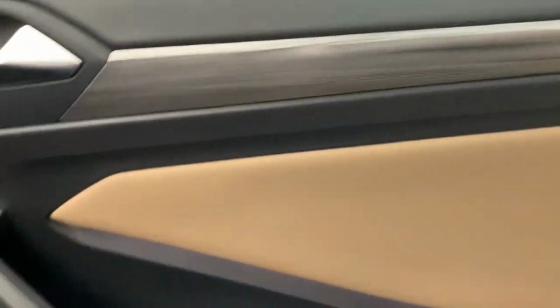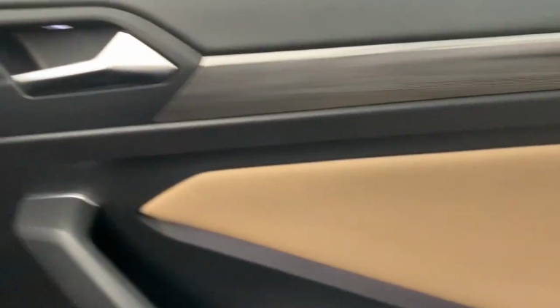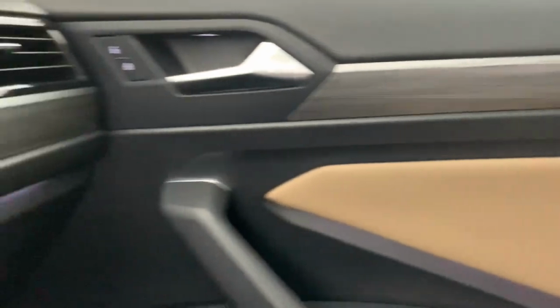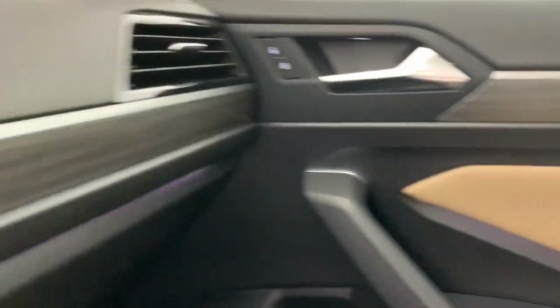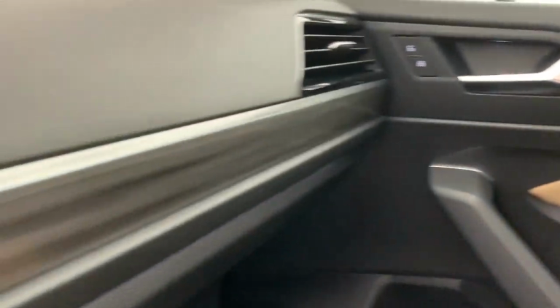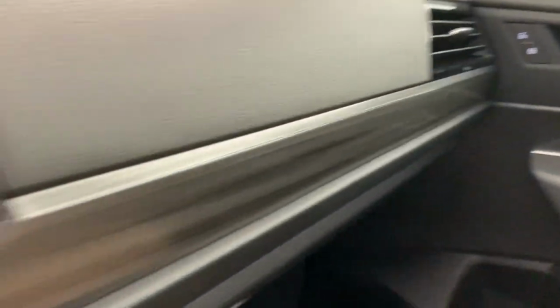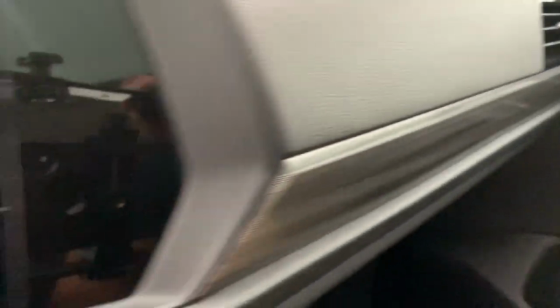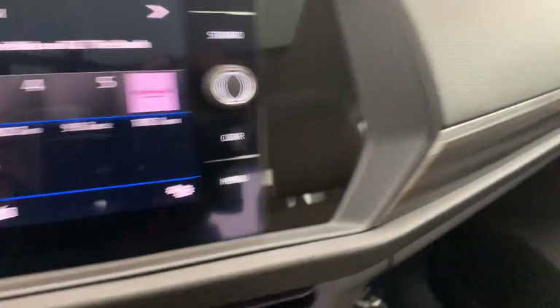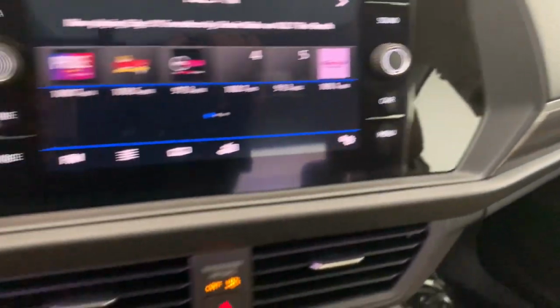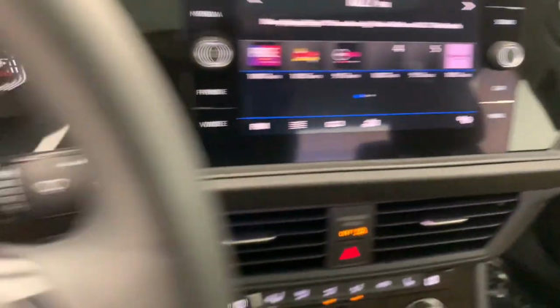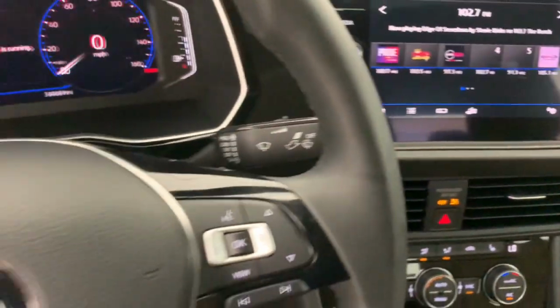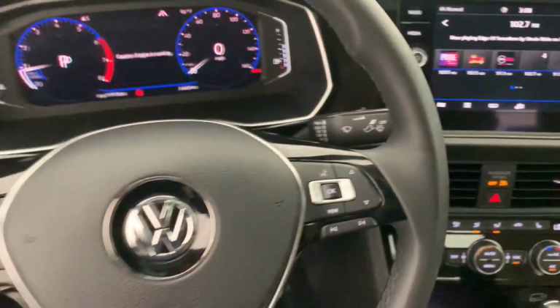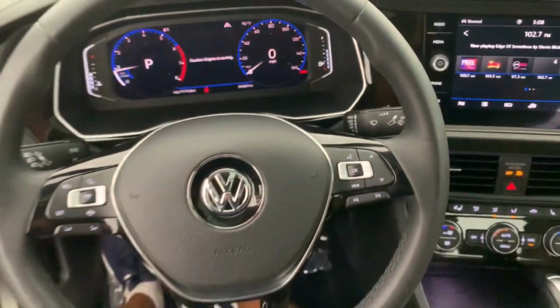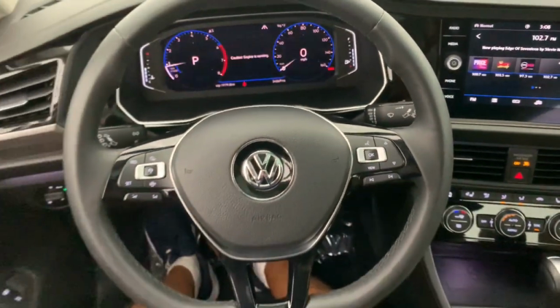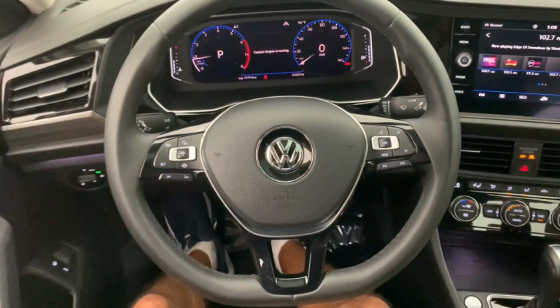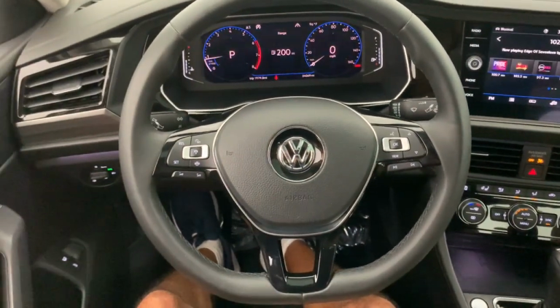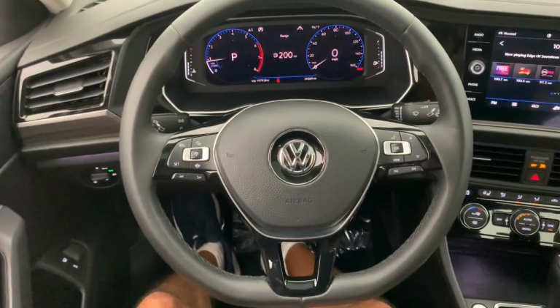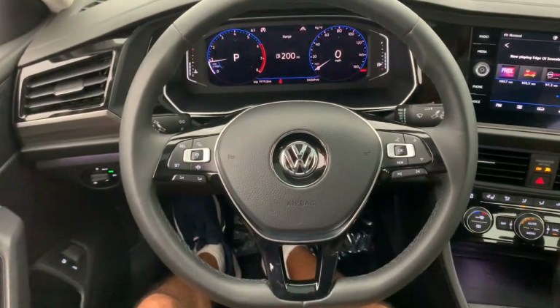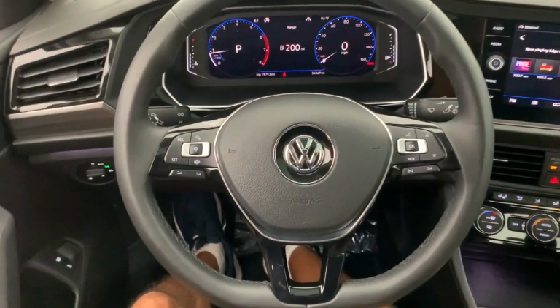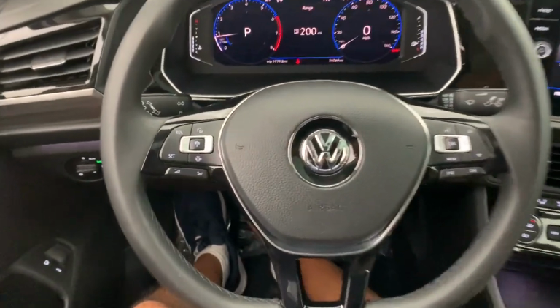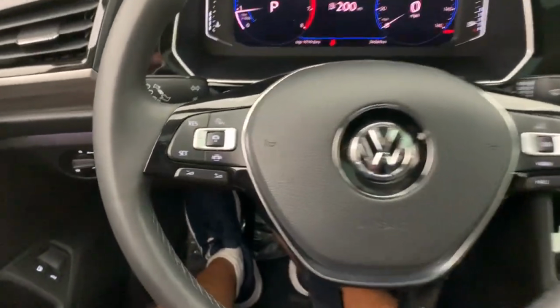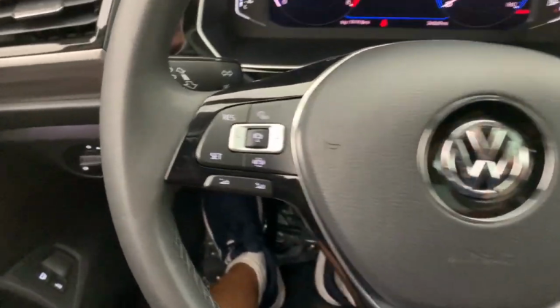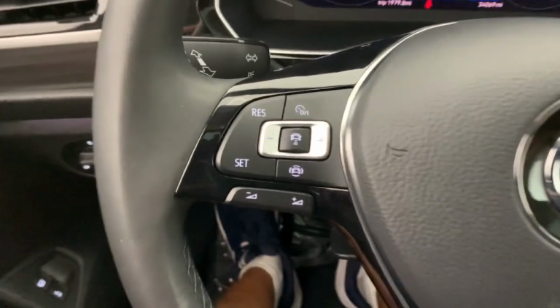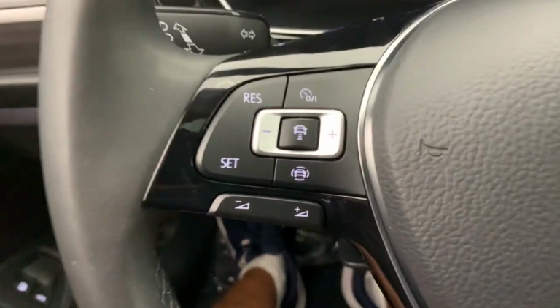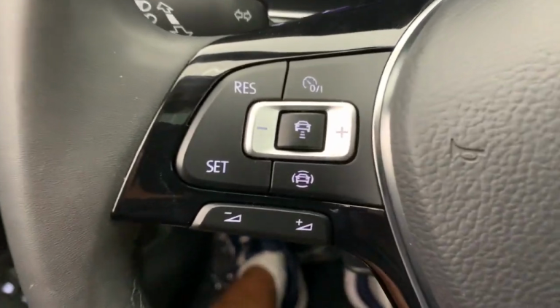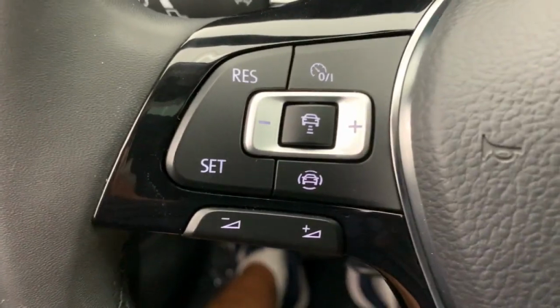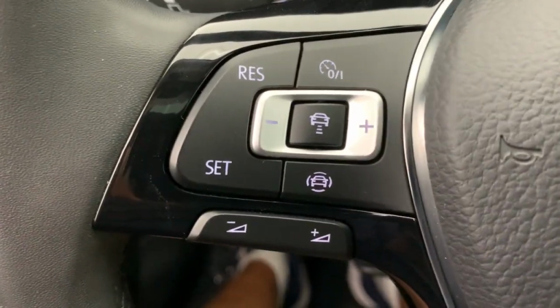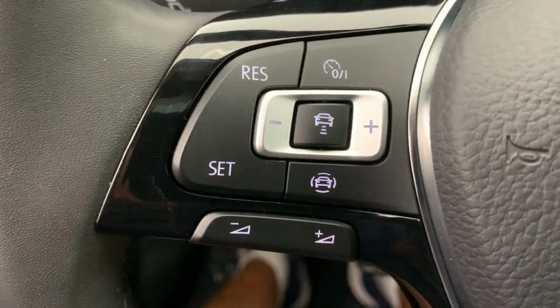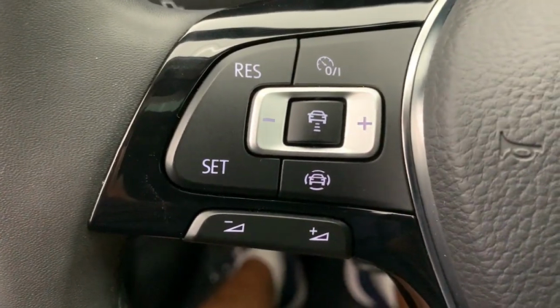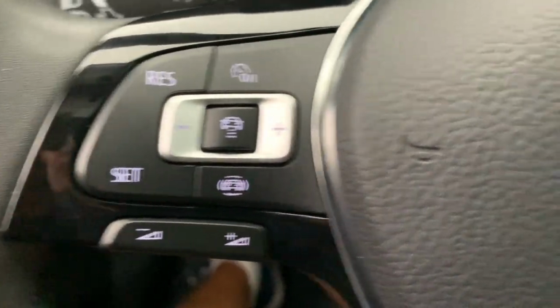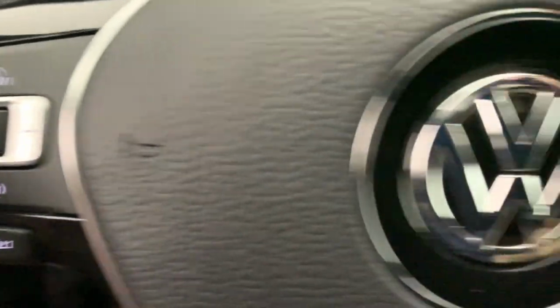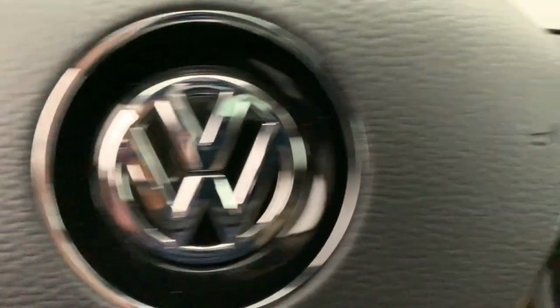Make every journey a pleasure in this comfortable, well-appointed Jetta. Come in for a fun and easy test drive. Our team will make it the best part of your day.